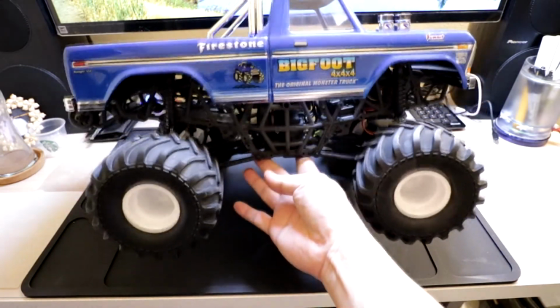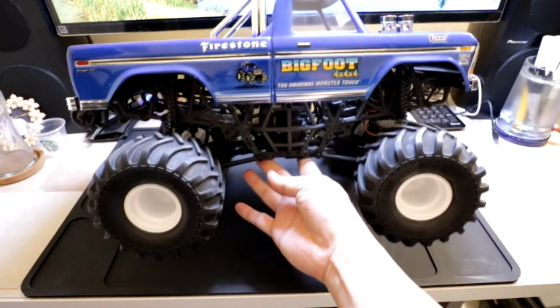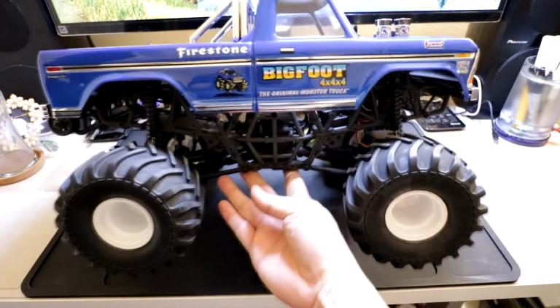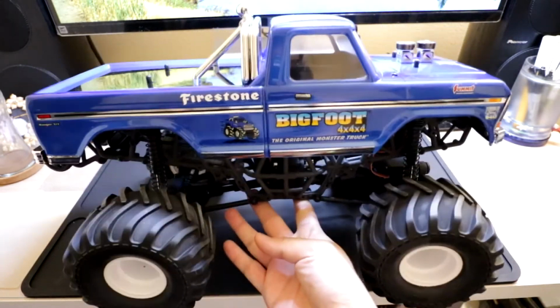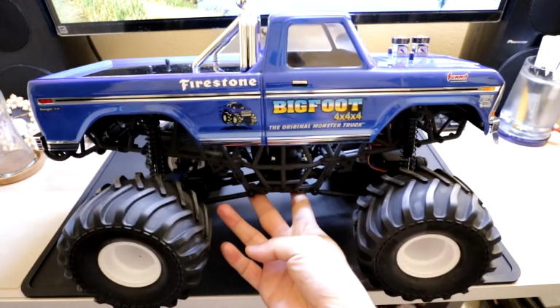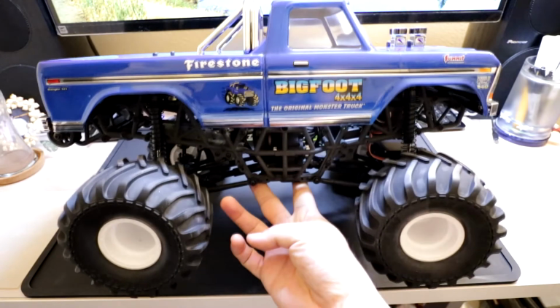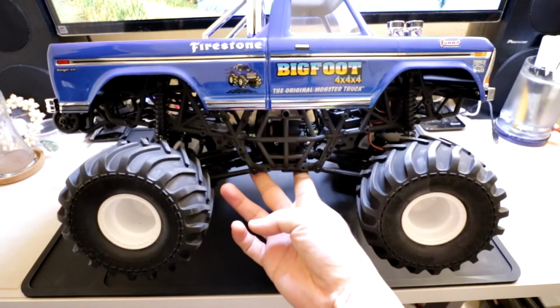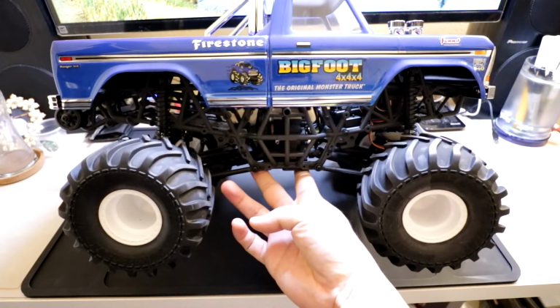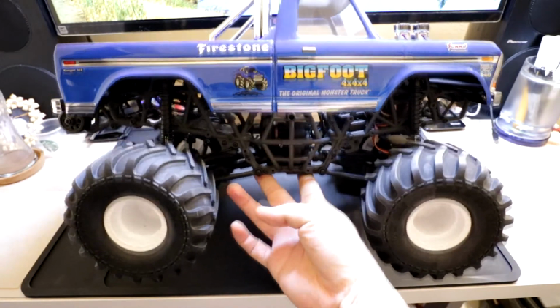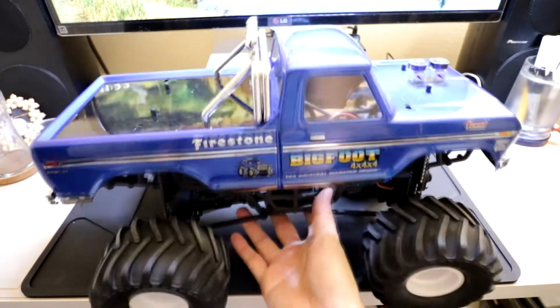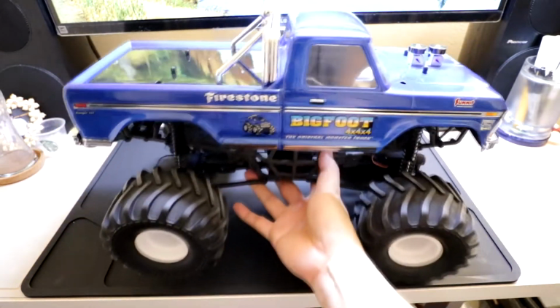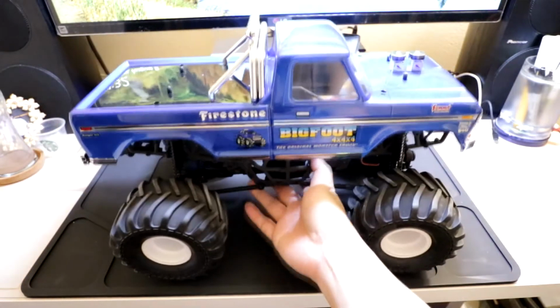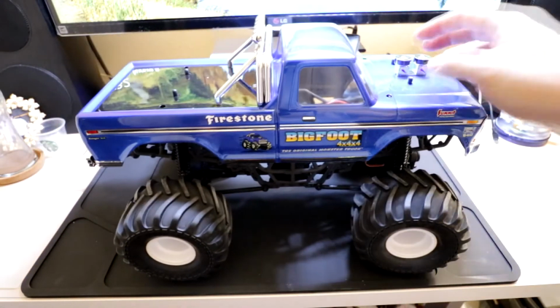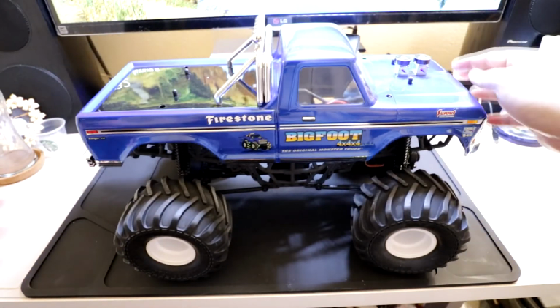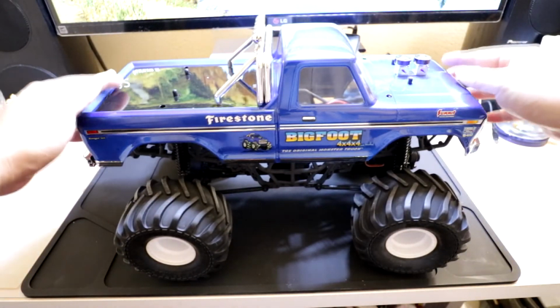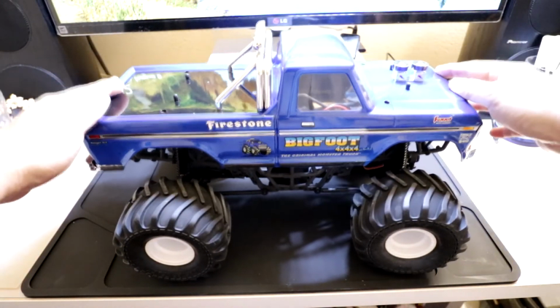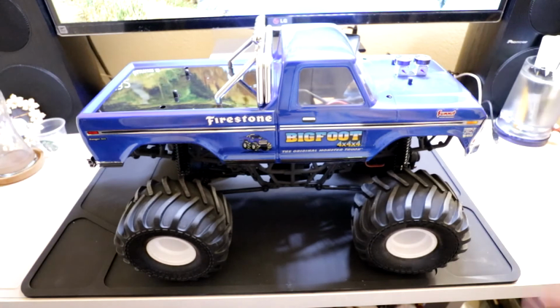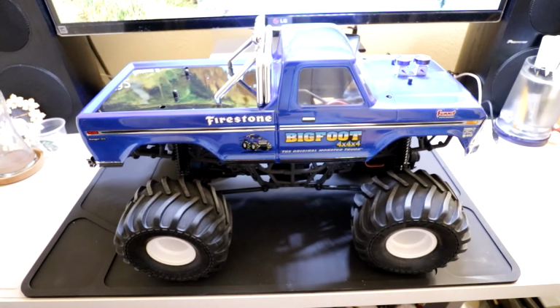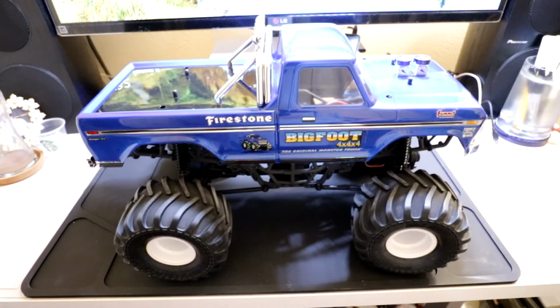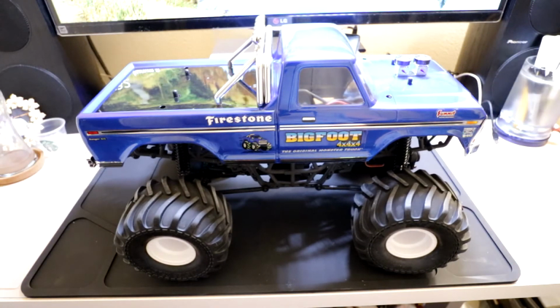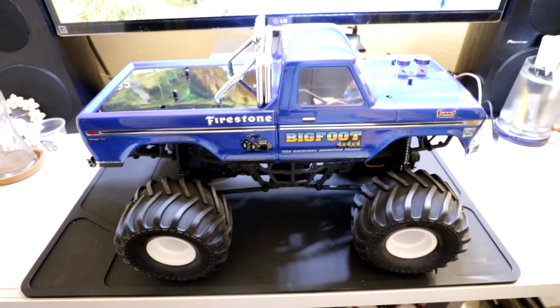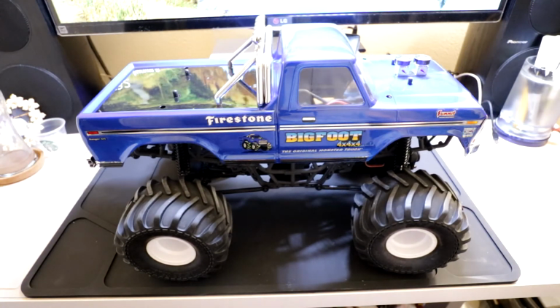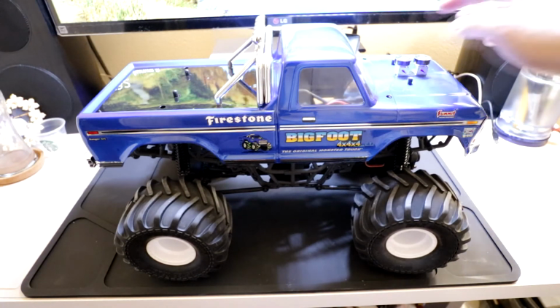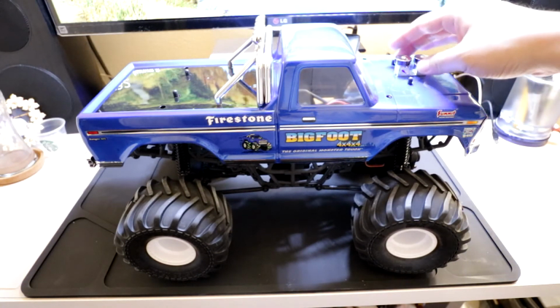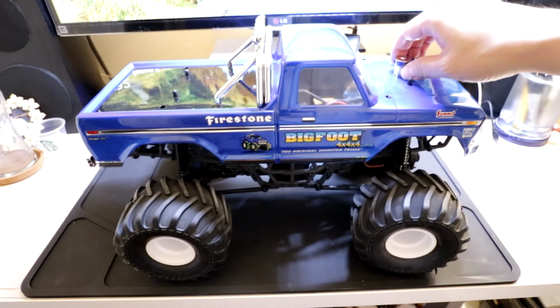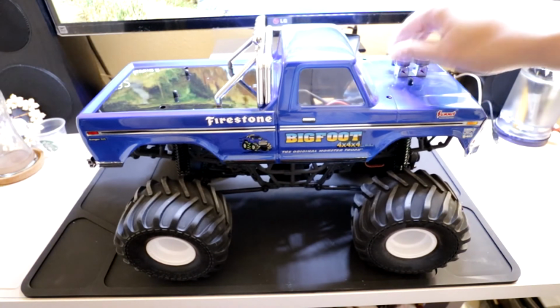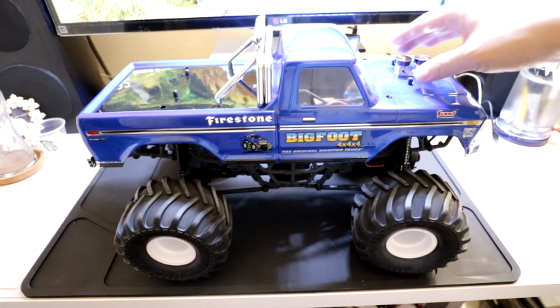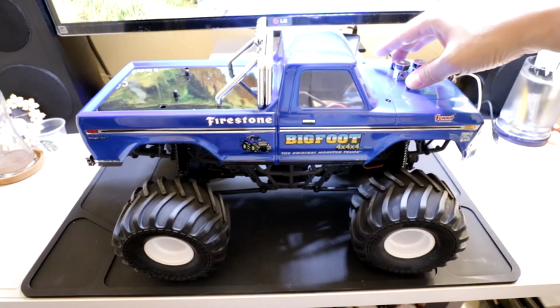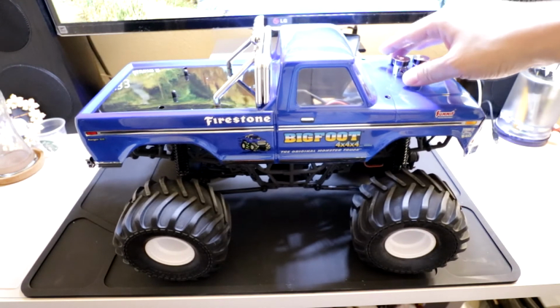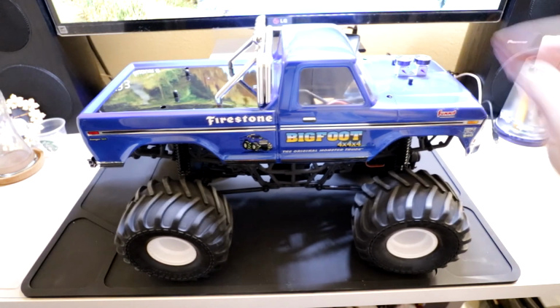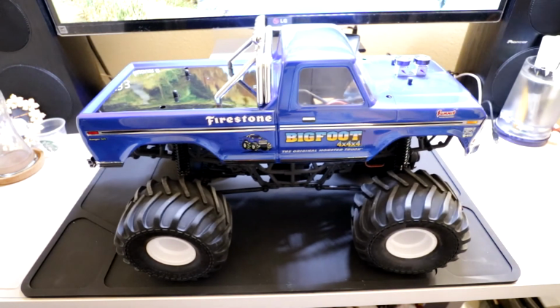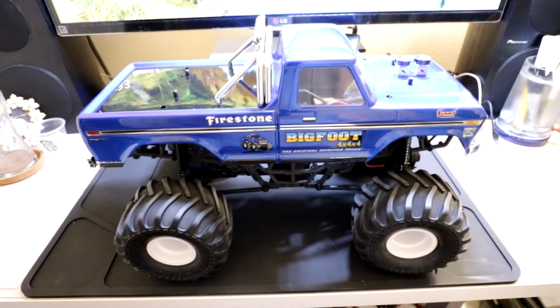Let's look from the side — and that pretty much does it, getting a Traxxas Classic Bigfoot body onto the MST MTX-1.